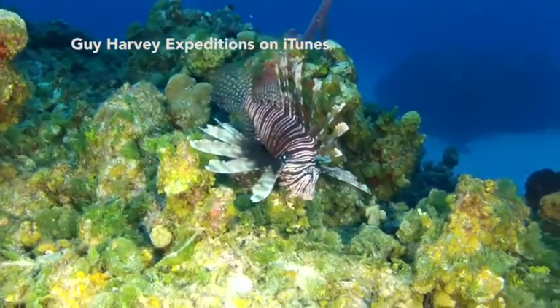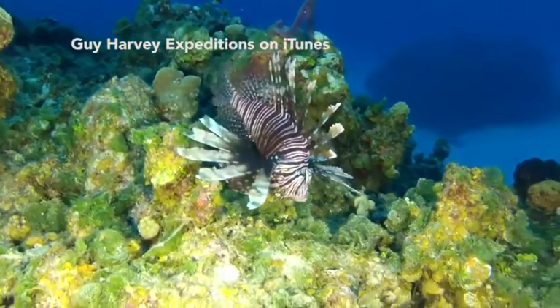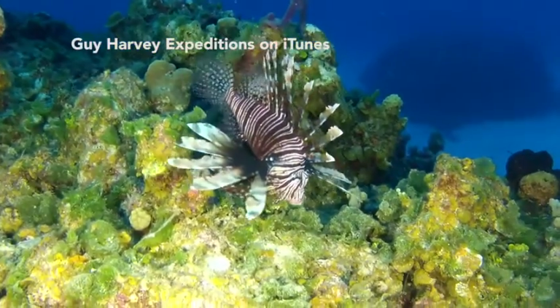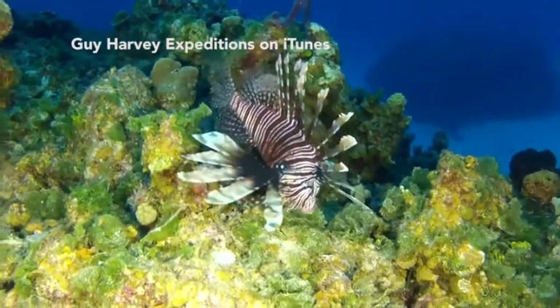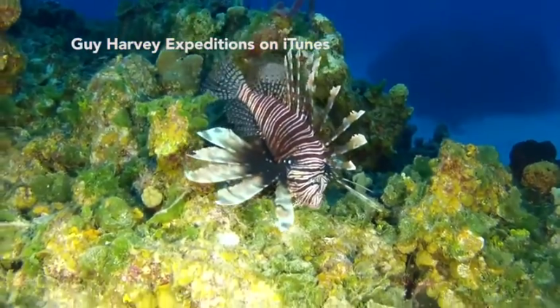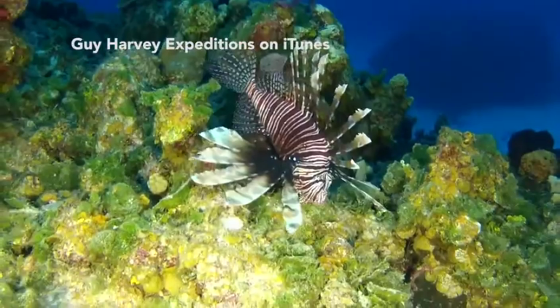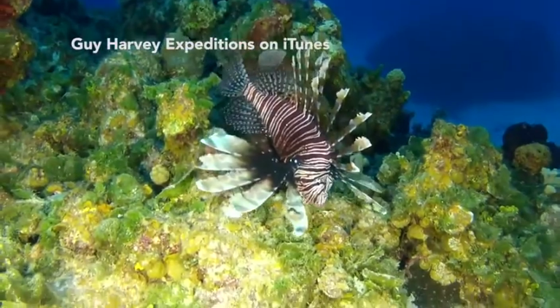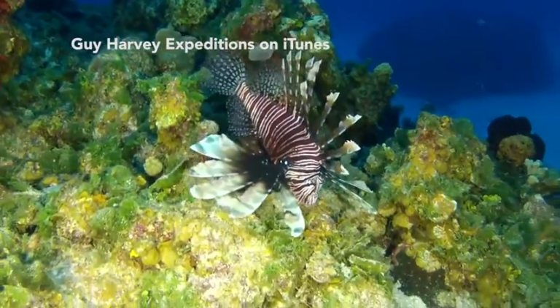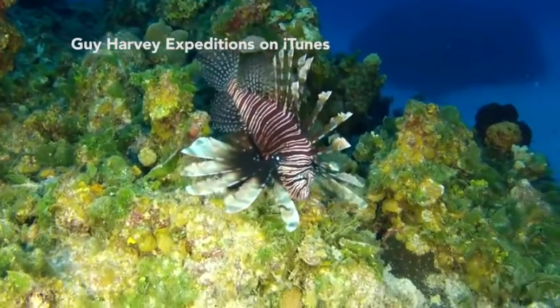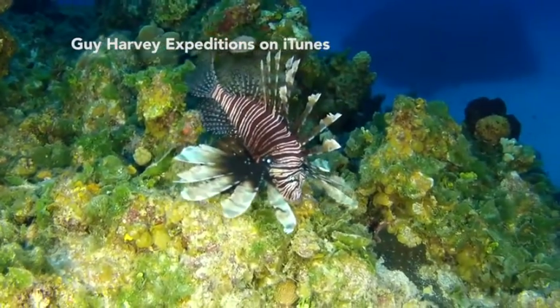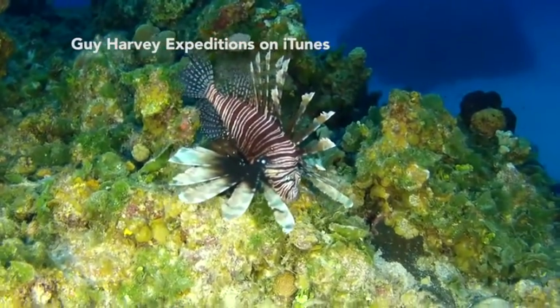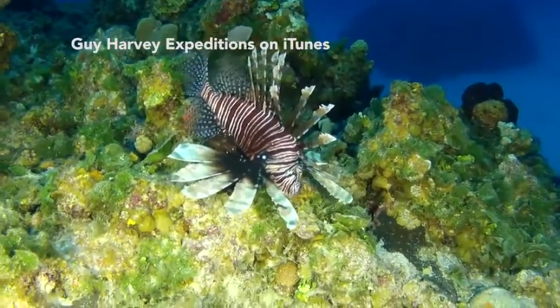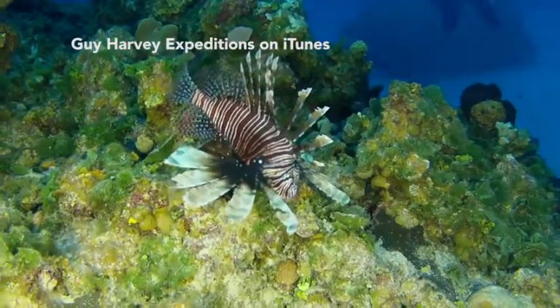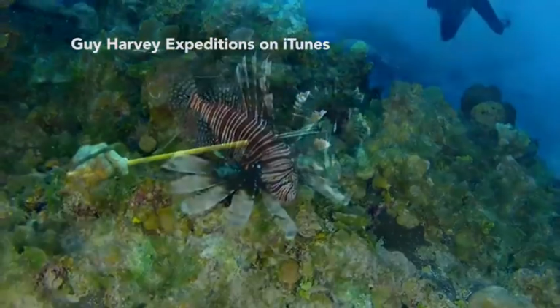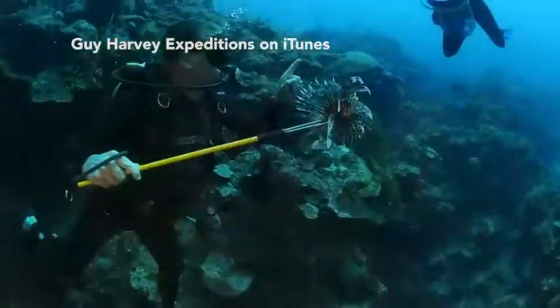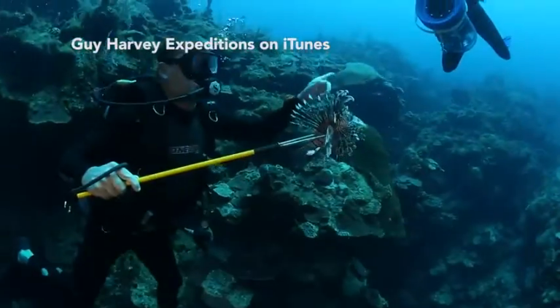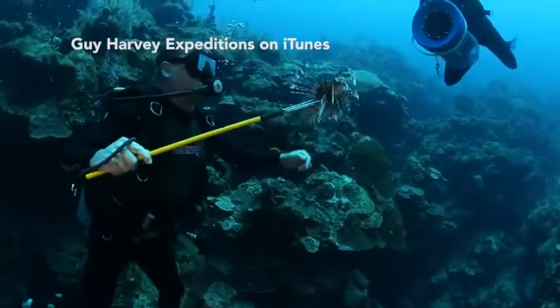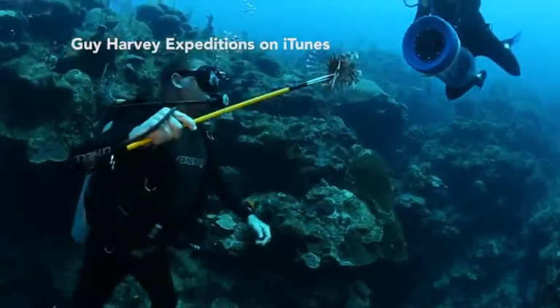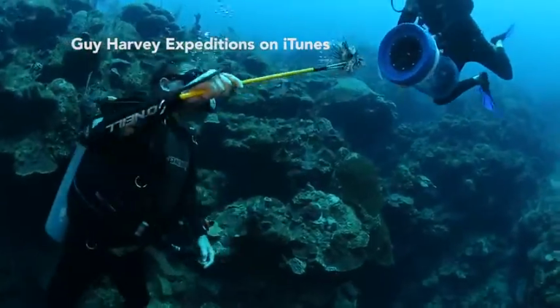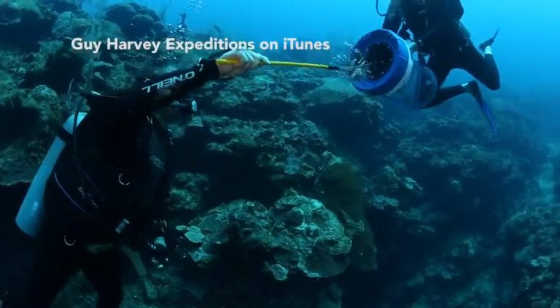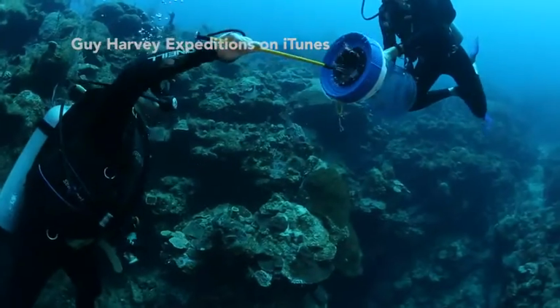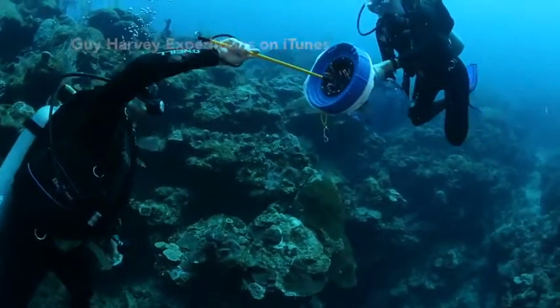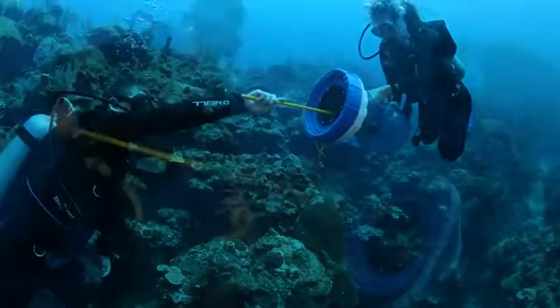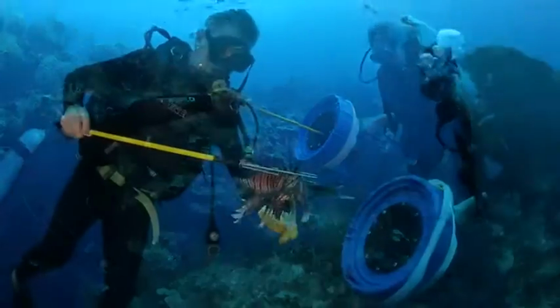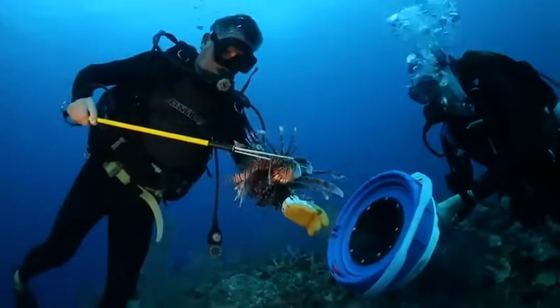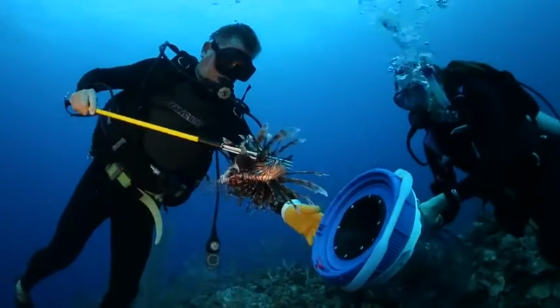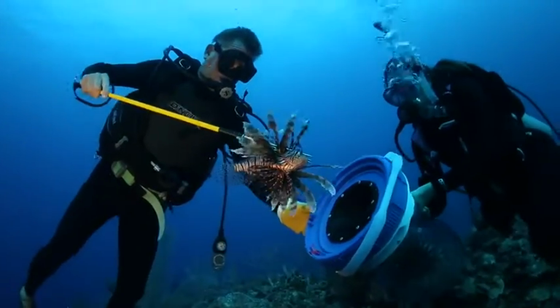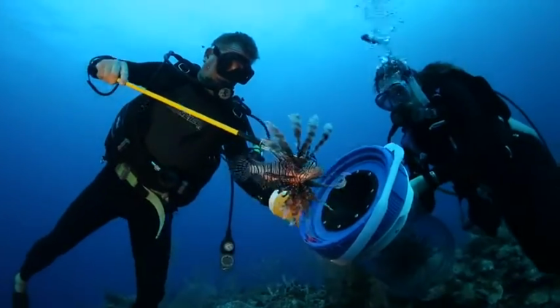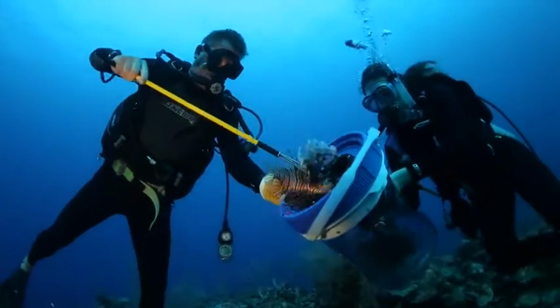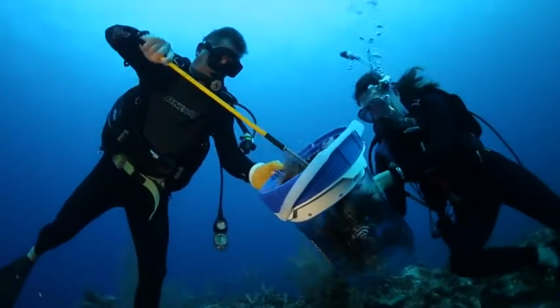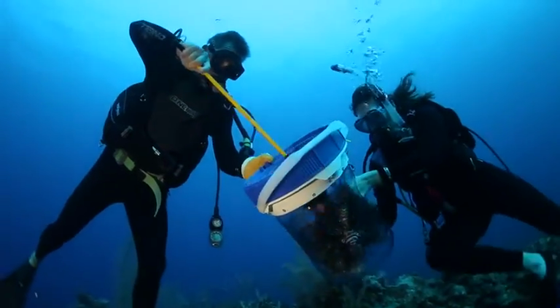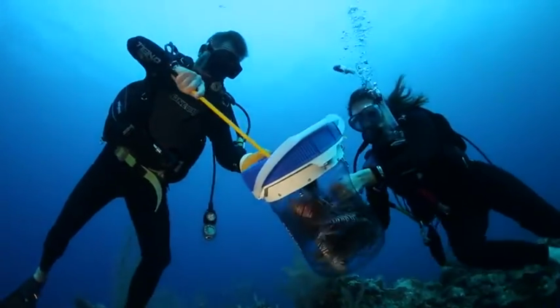A beautiful creature for aquarium hobbyists, but a nightmare for fish in the Atlantic and for all of us. To really understand the problem with lionfish and where they came from, we need to go back in time.